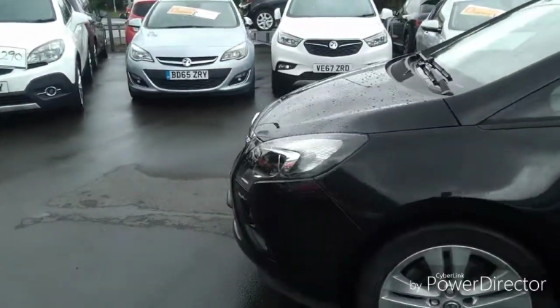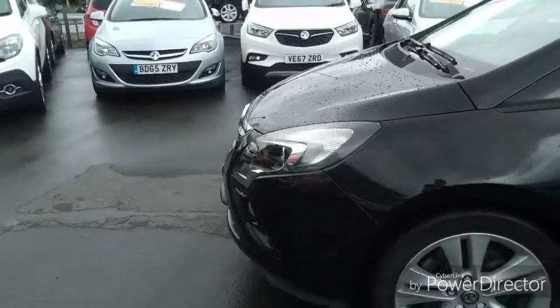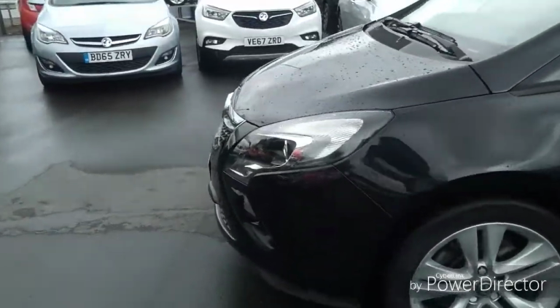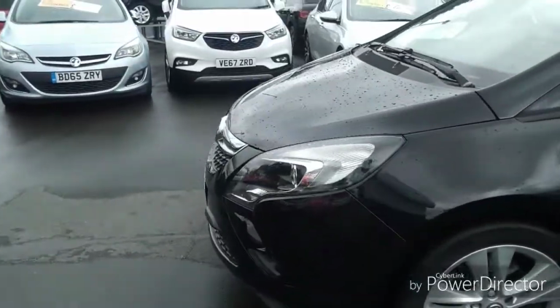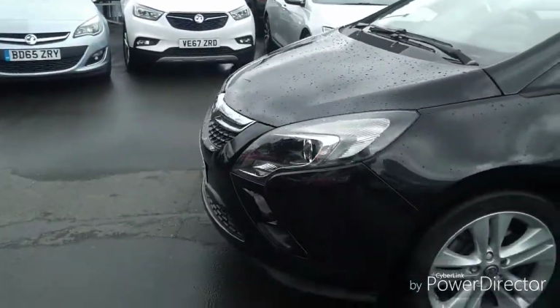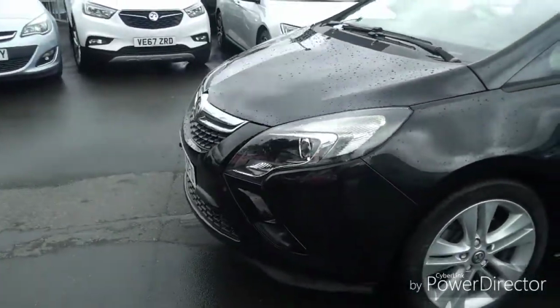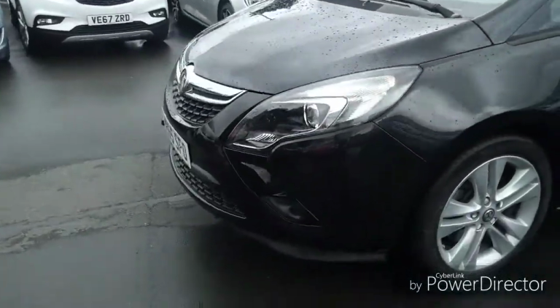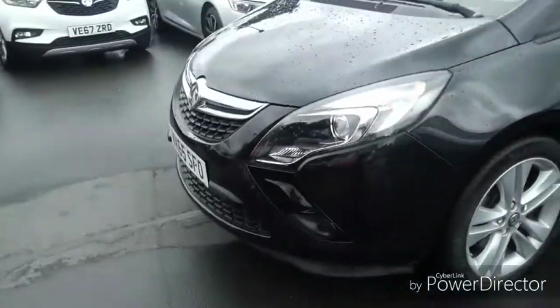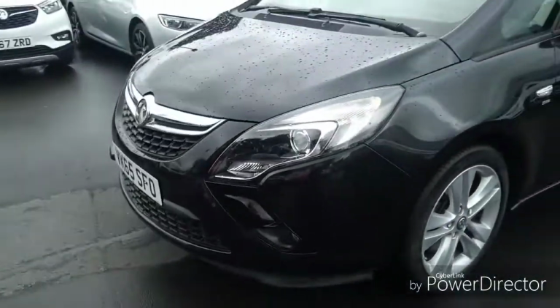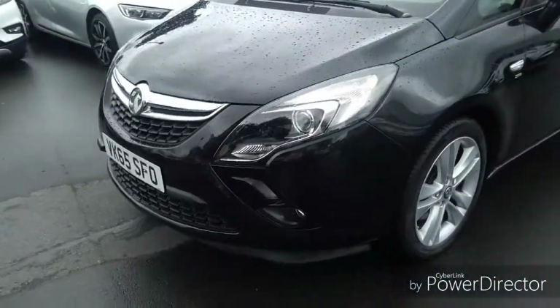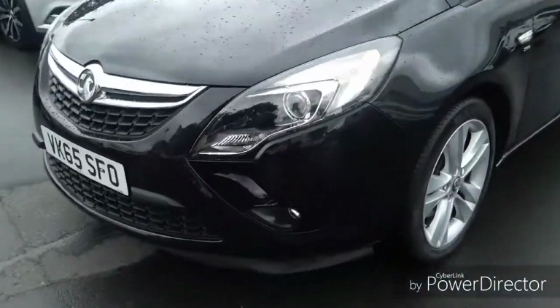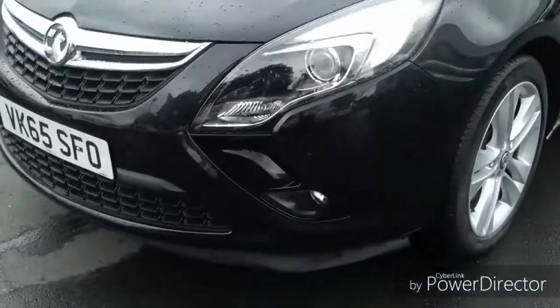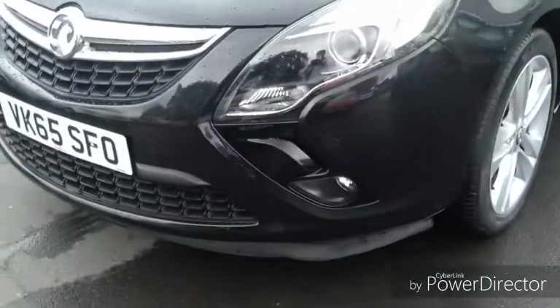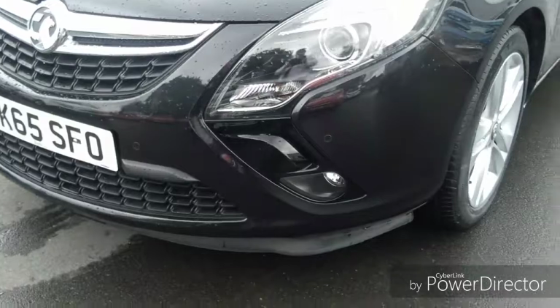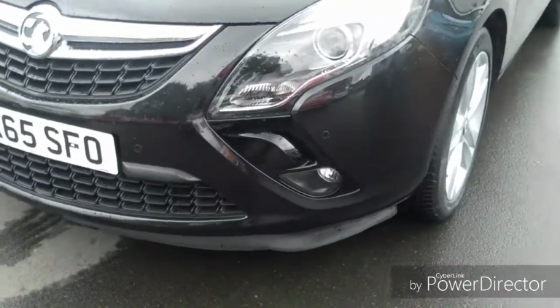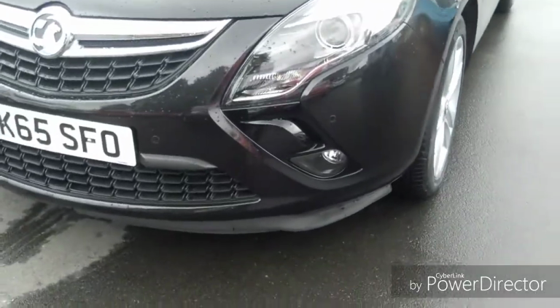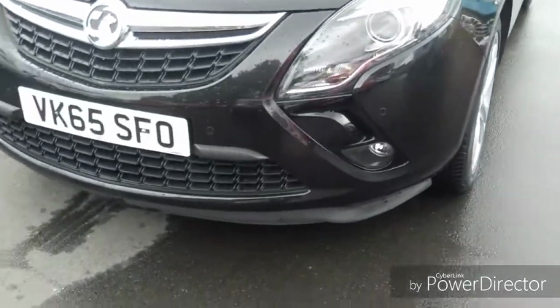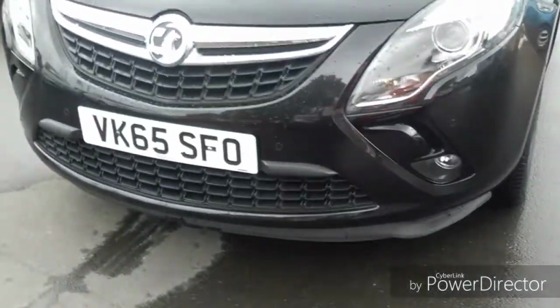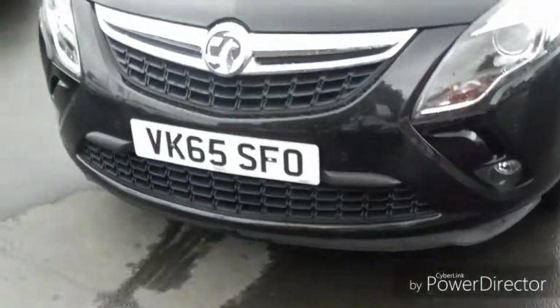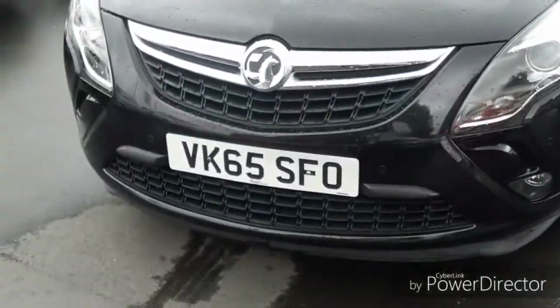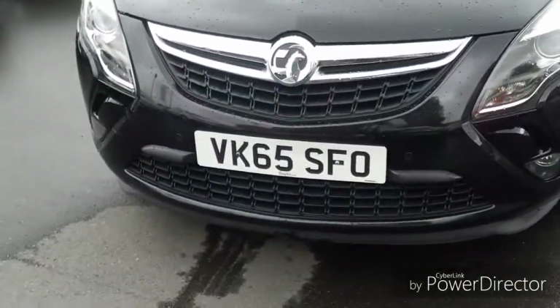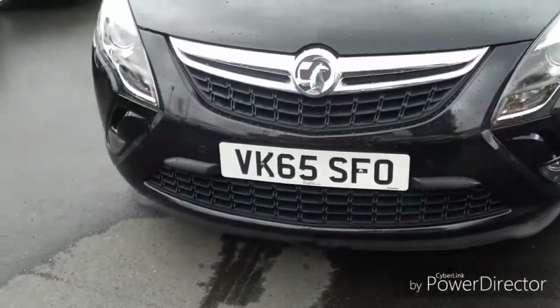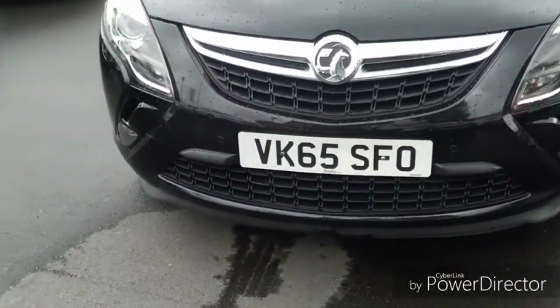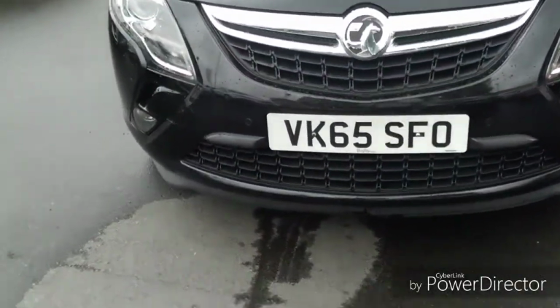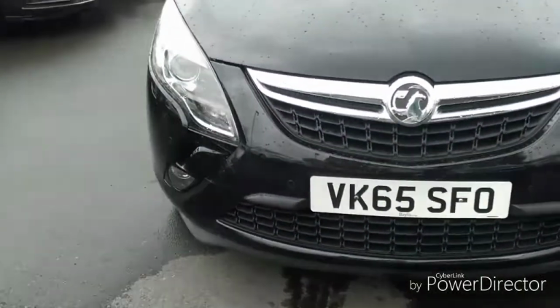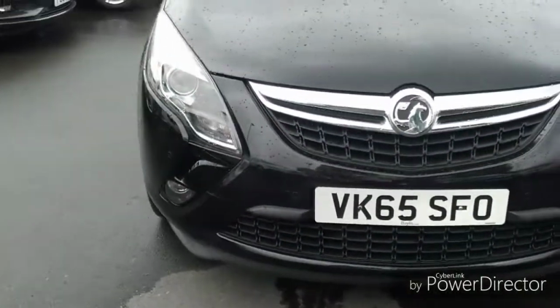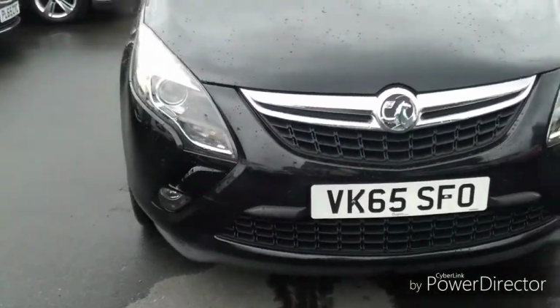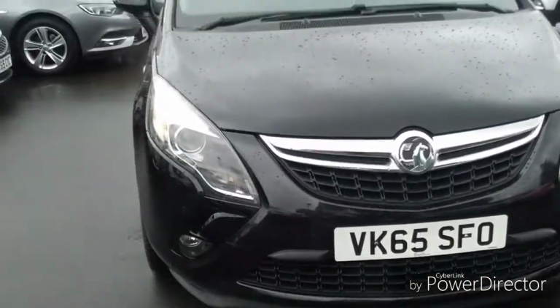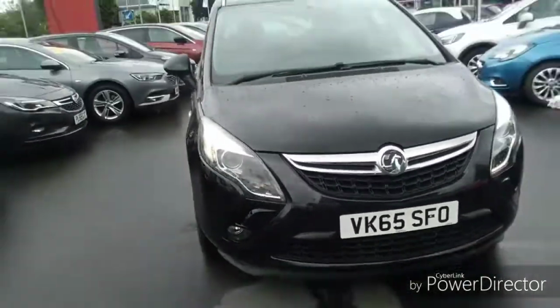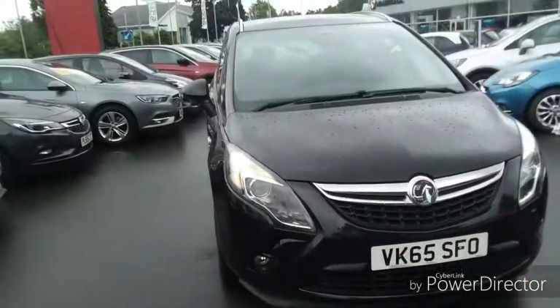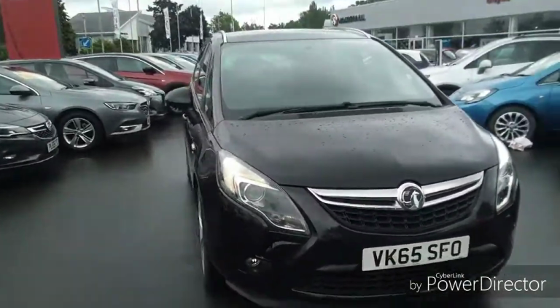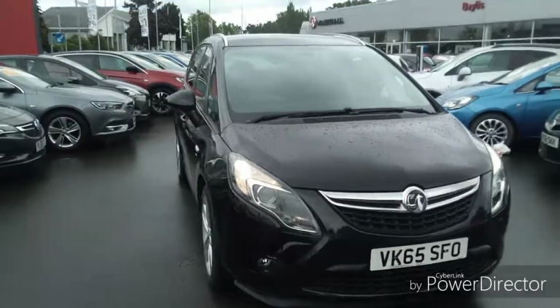Moving back round to the front of the vehicle, there are also parking sensors right the way across the front bumper. There are also fog lights built into the front bumper.